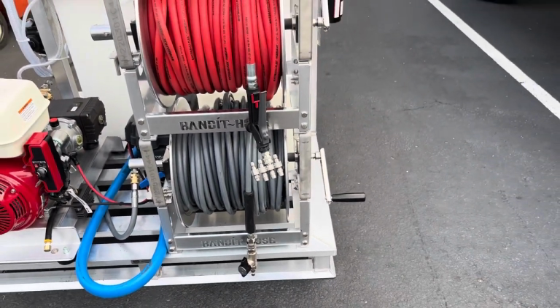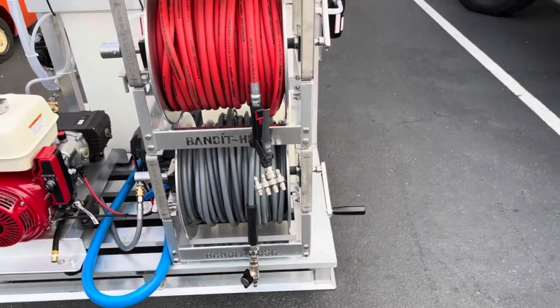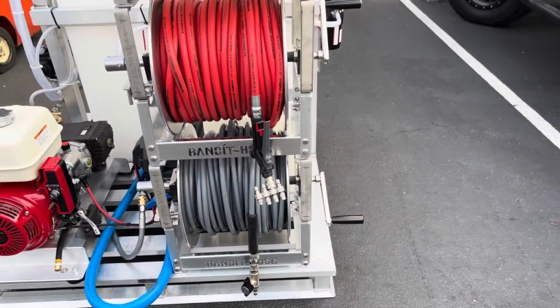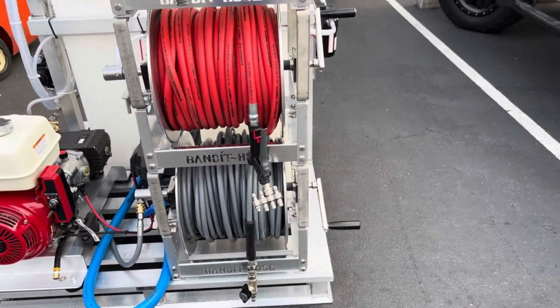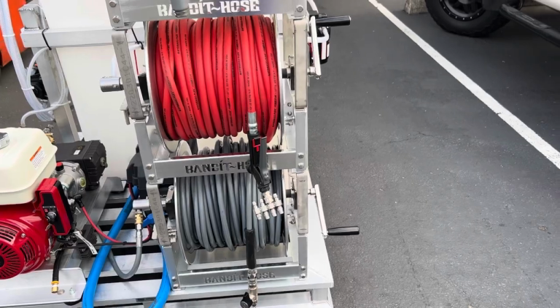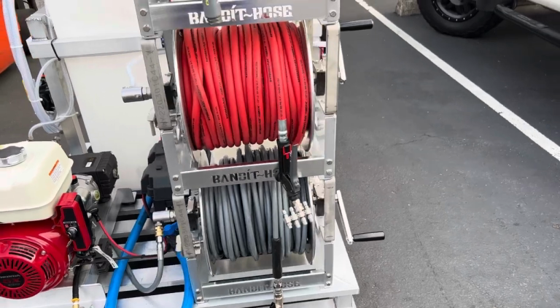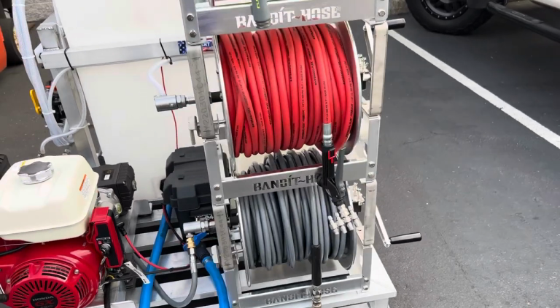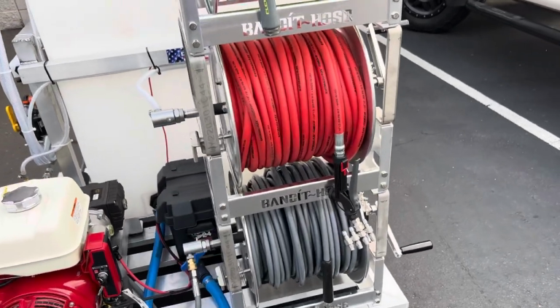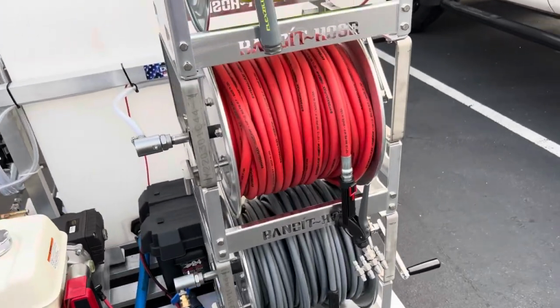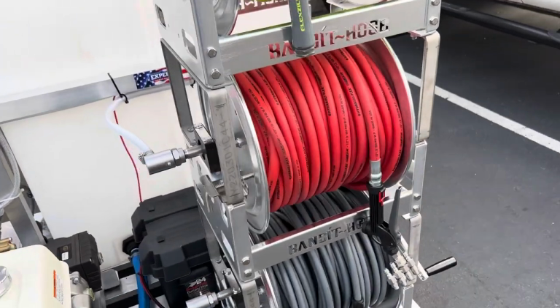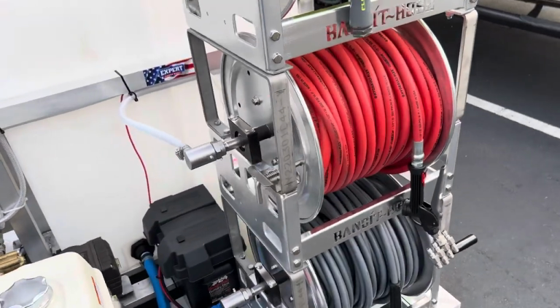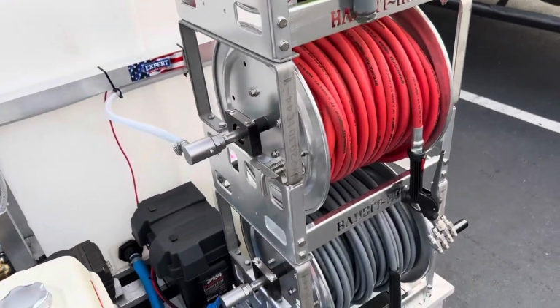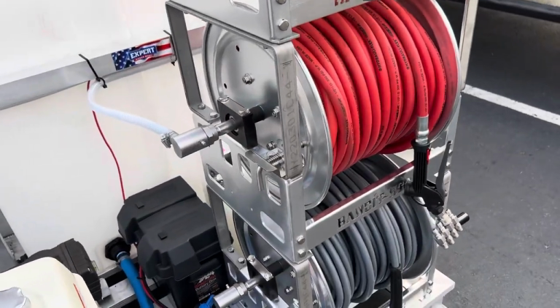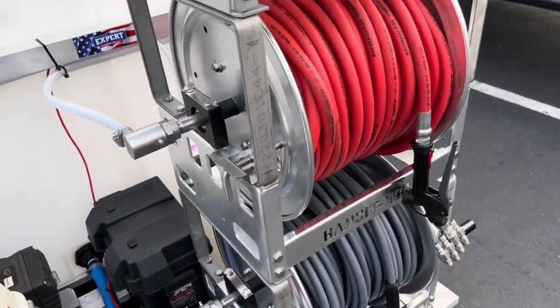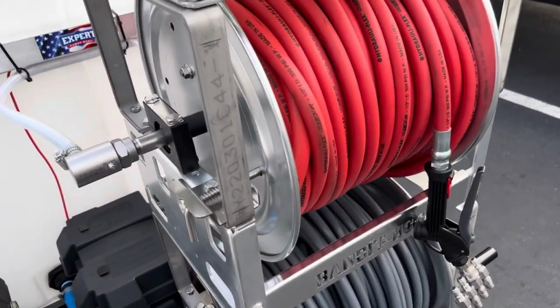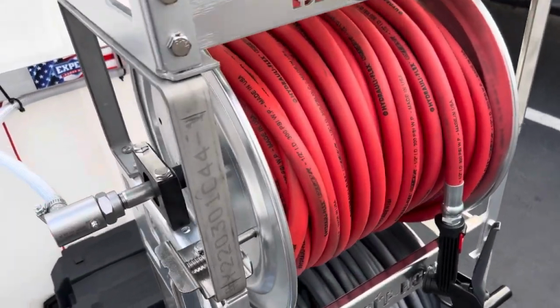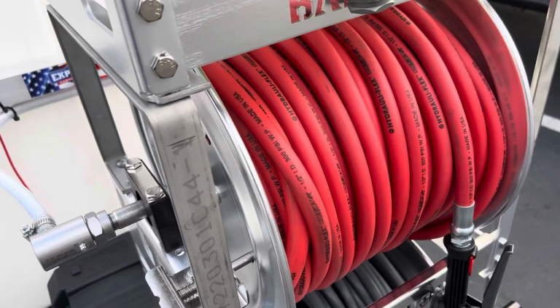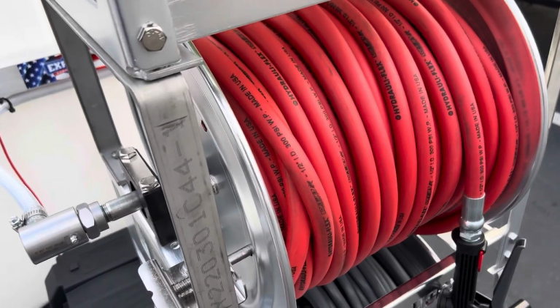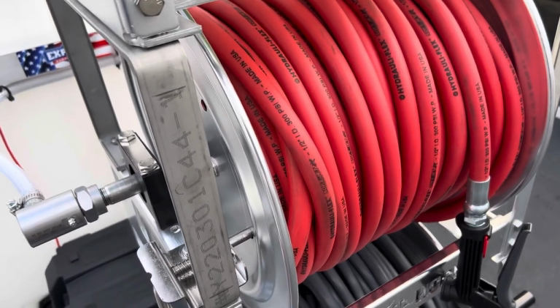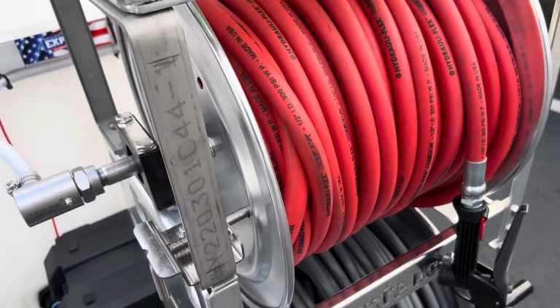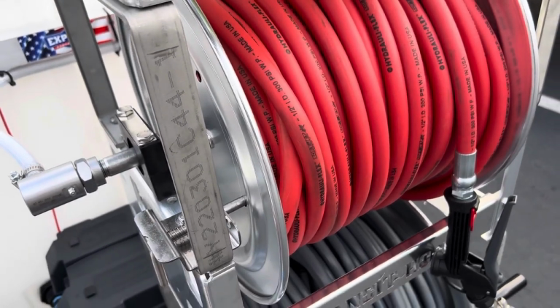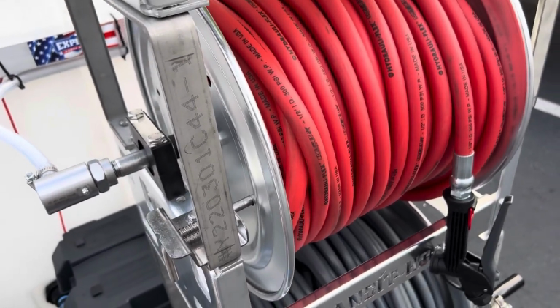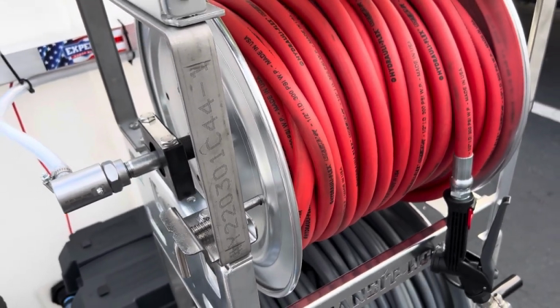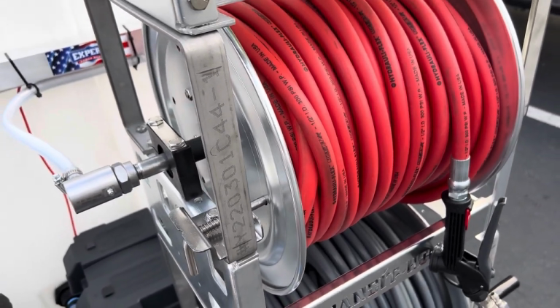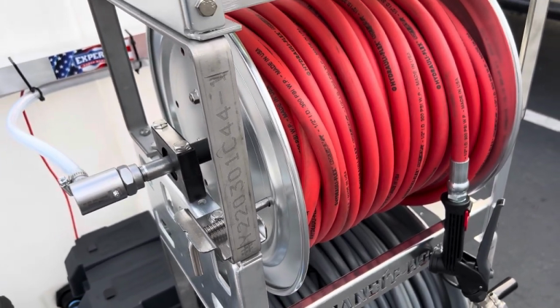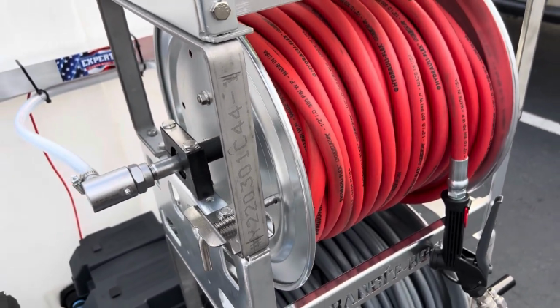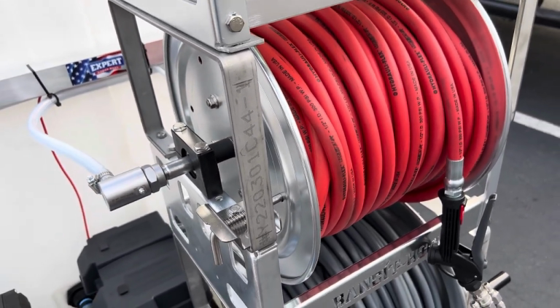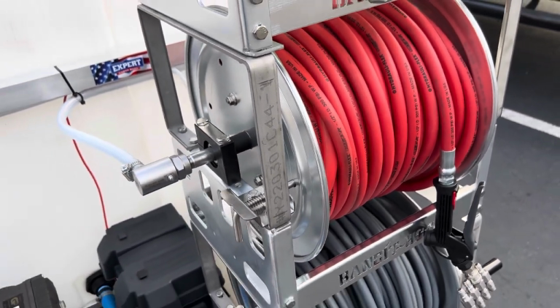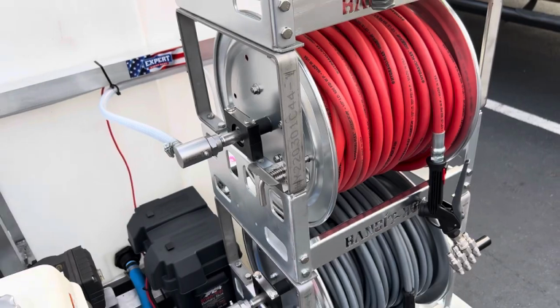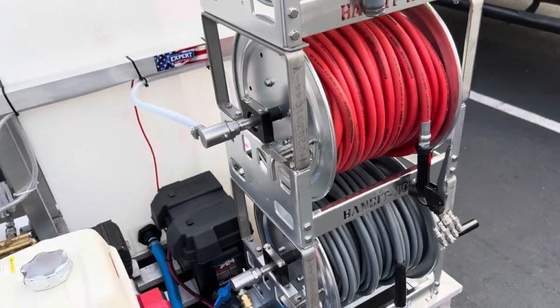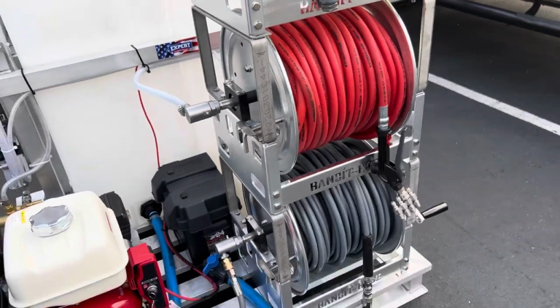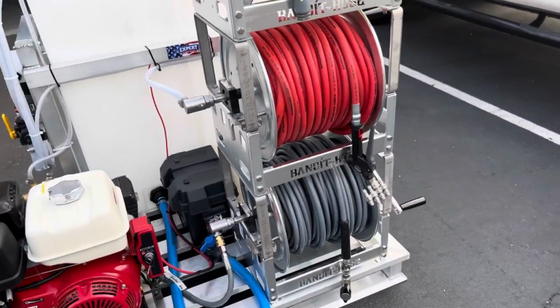We don't like to cut corners on the stuff that we build. This has a Titan stack kit — these are stainless steel. They come in regular steel and stainless, and we use stainless. I want this thing to last for you guys.